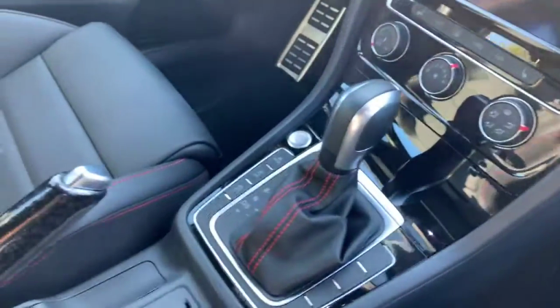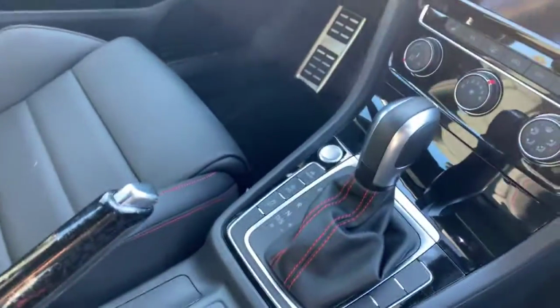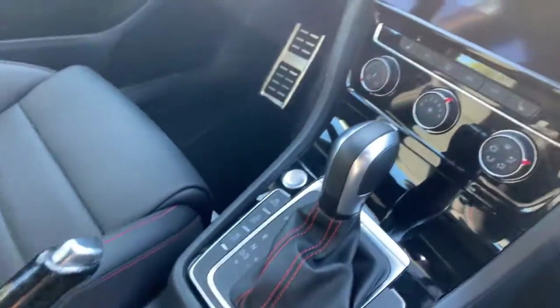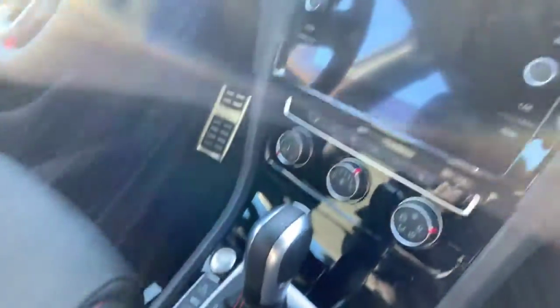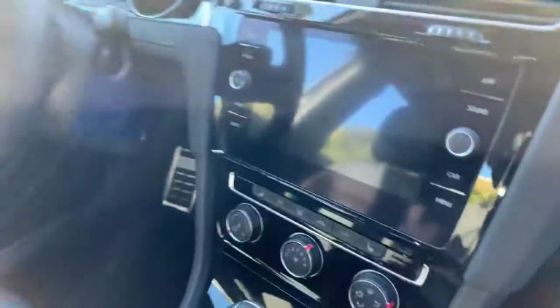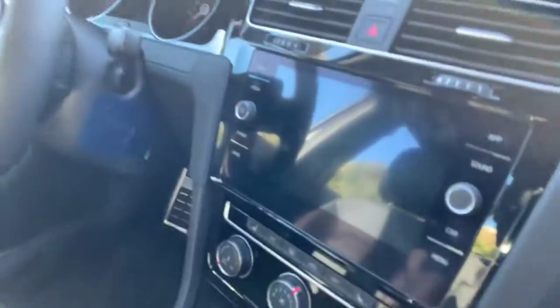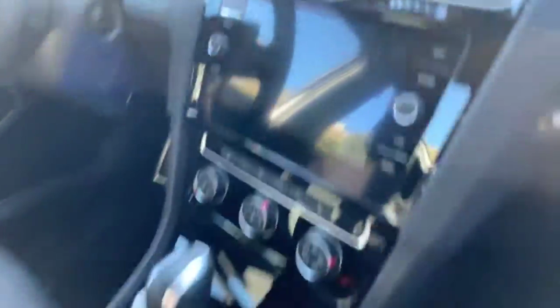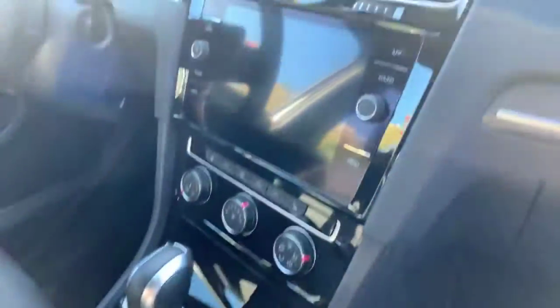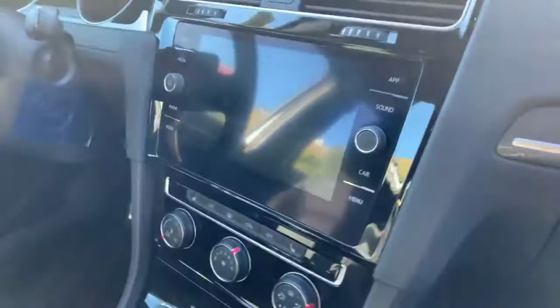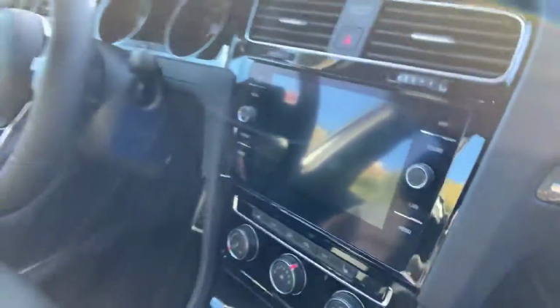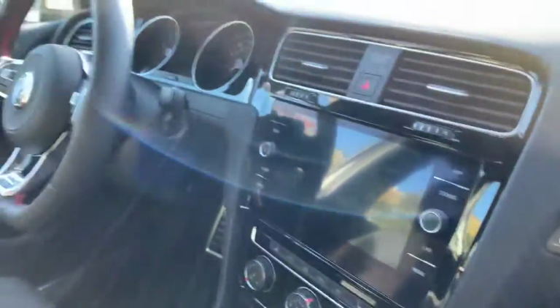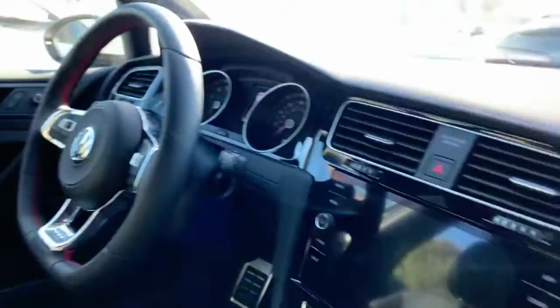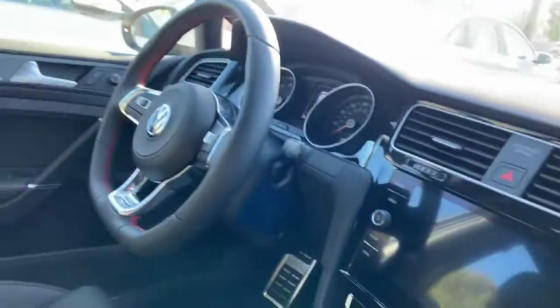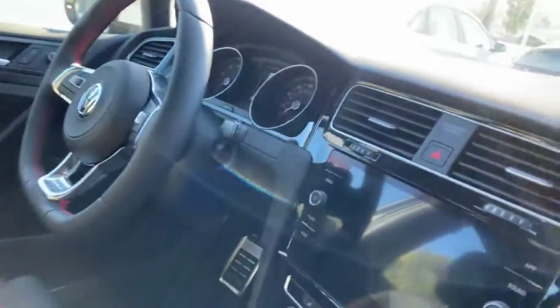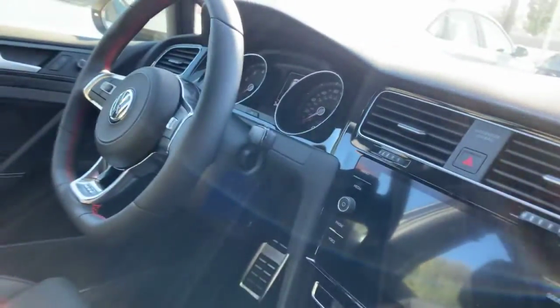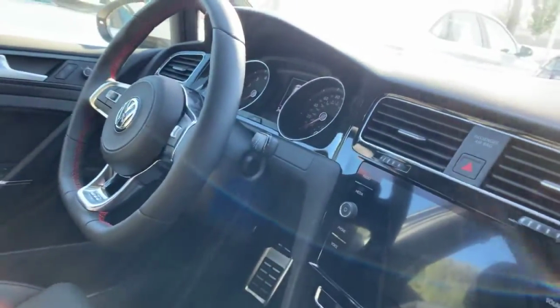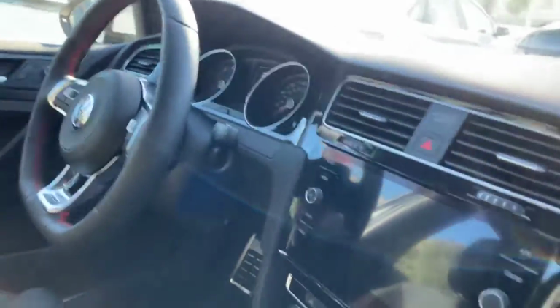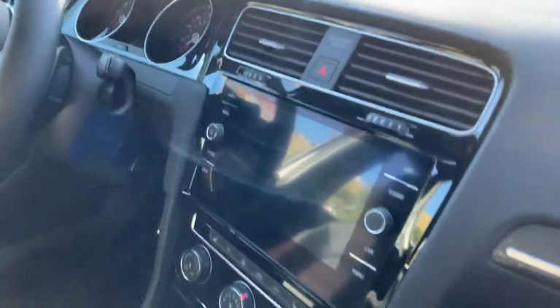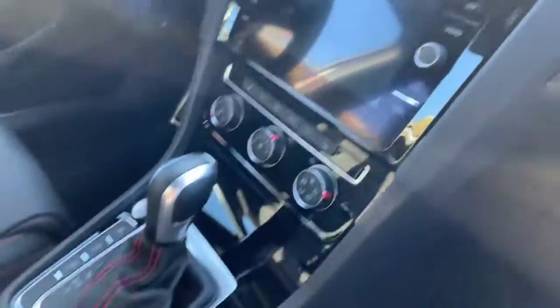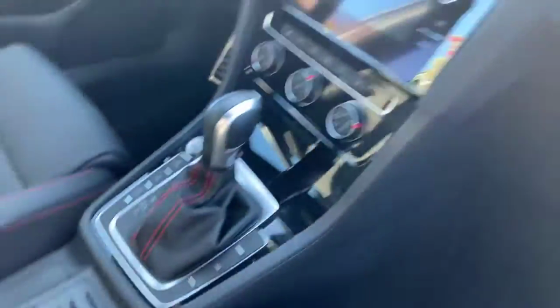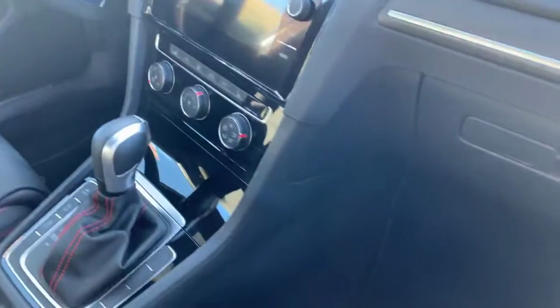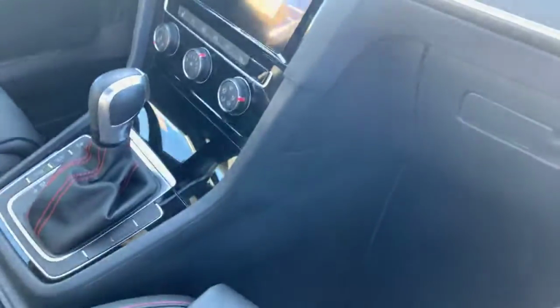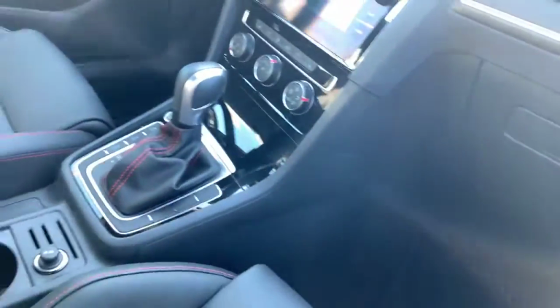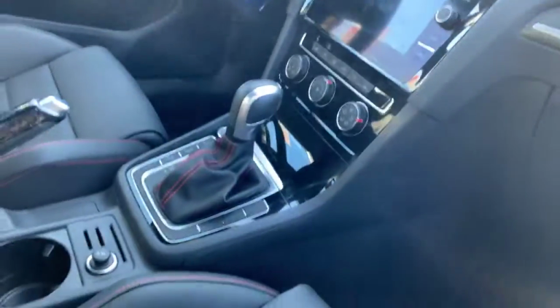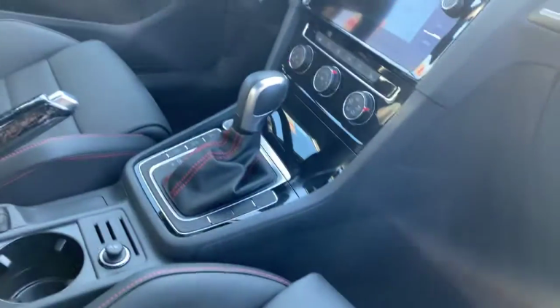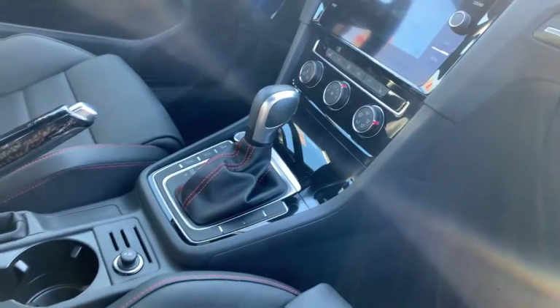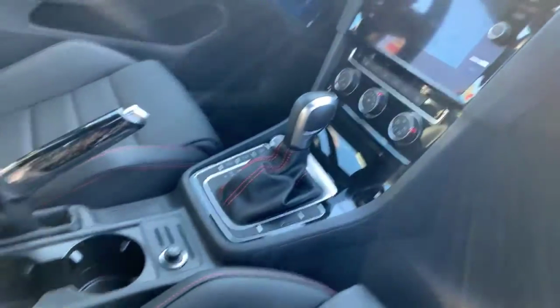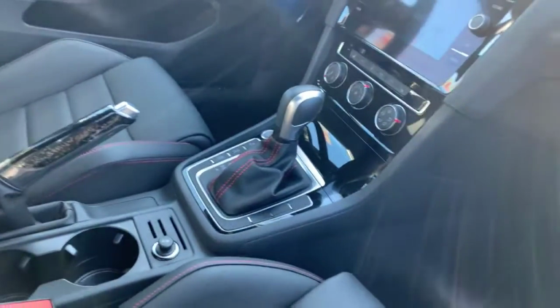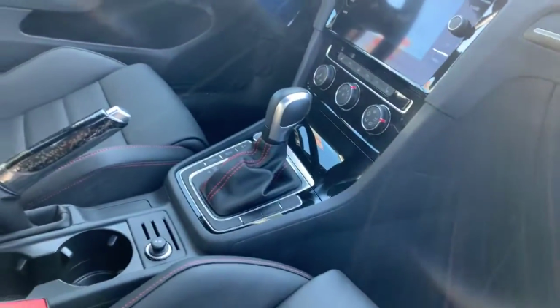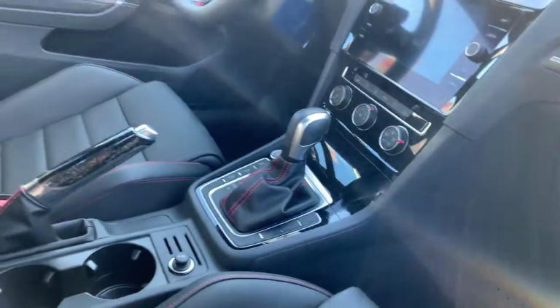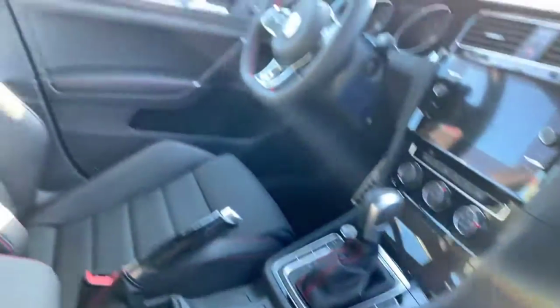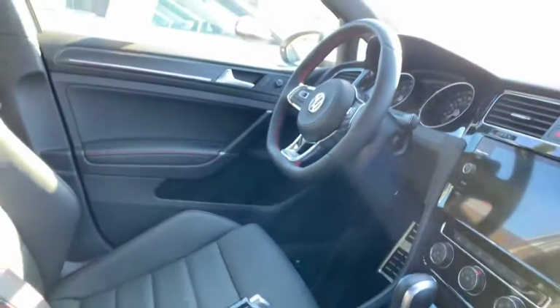We've got all kinds of neat things in here: Bluetooth, audio streaming, Apple CarPlay, Android Auto, paddle shifters. You've got a mode selector that gives you different ride mode options, and an engine stop/start feature.